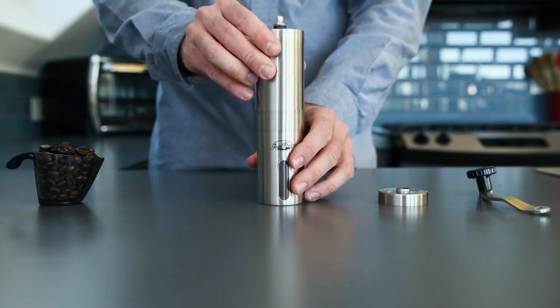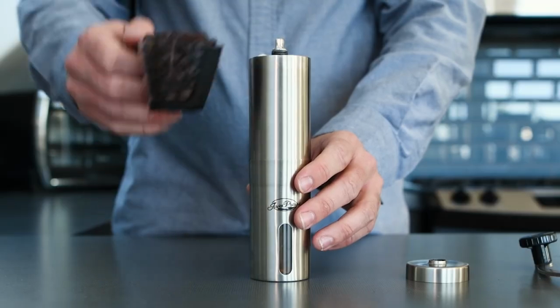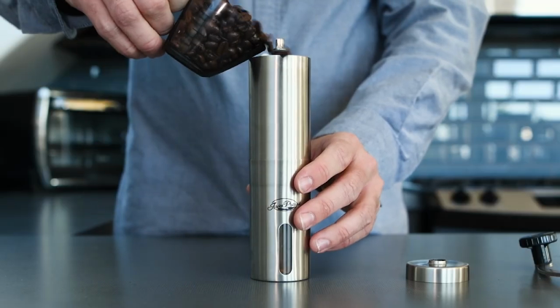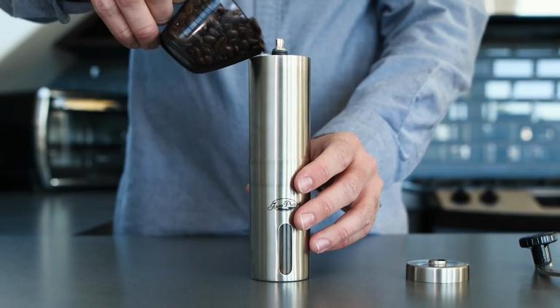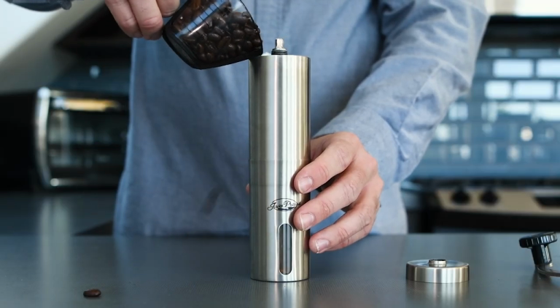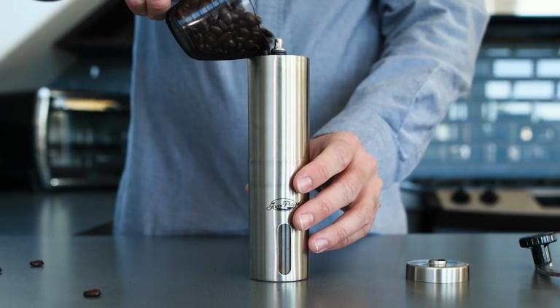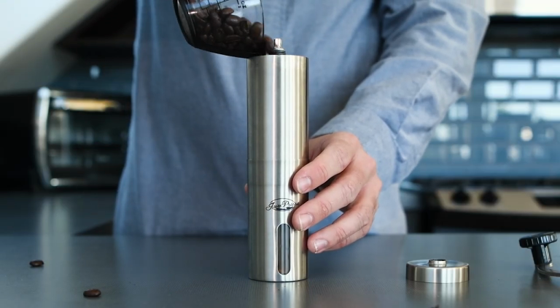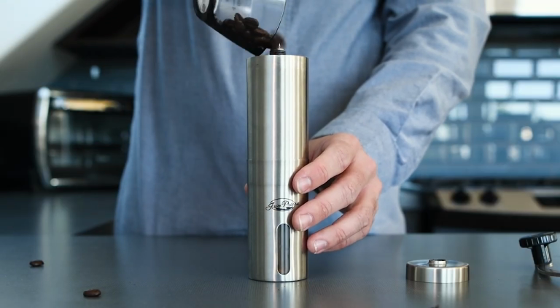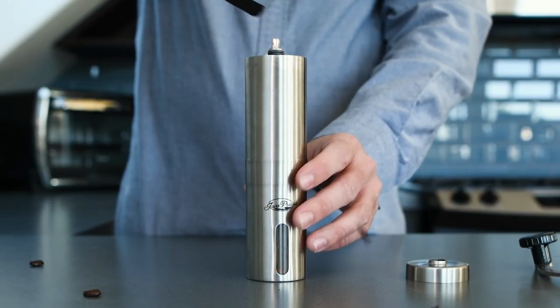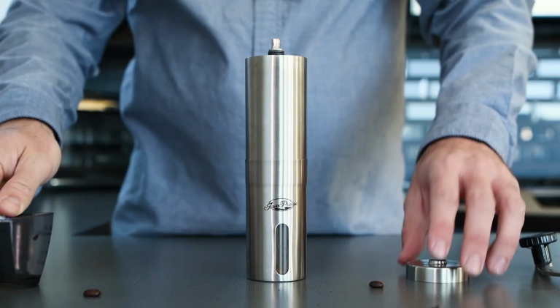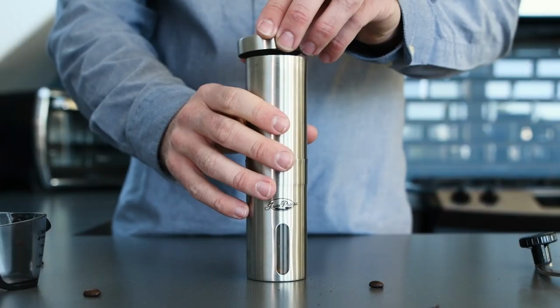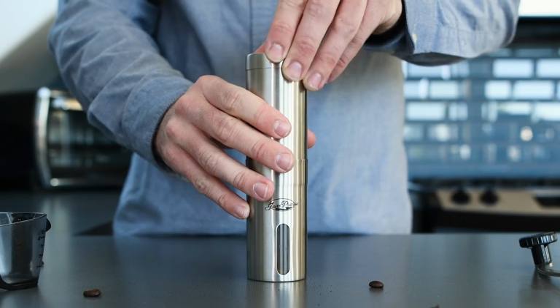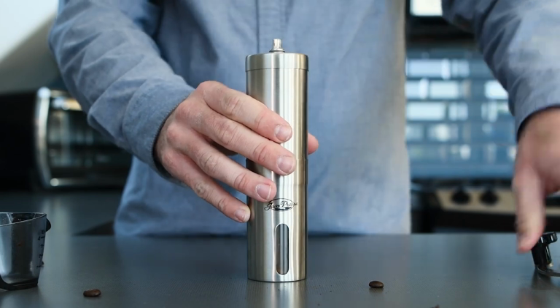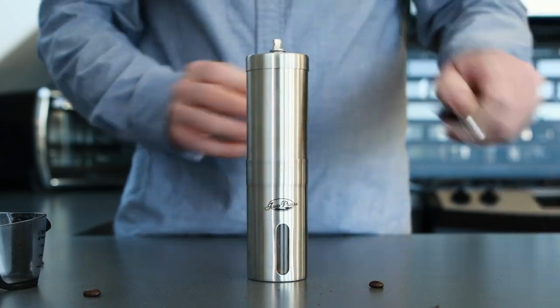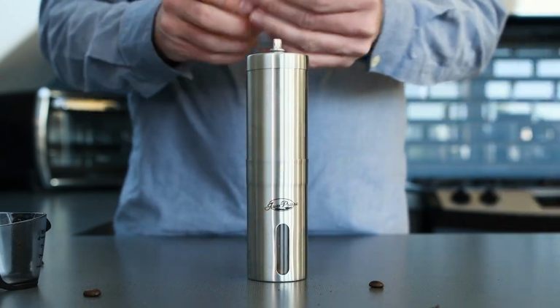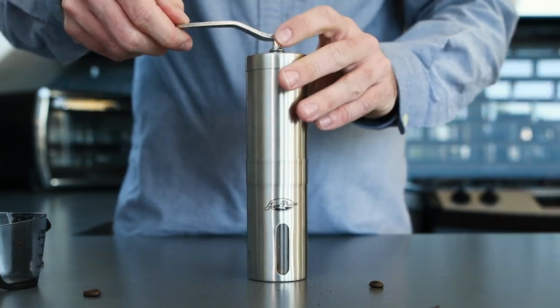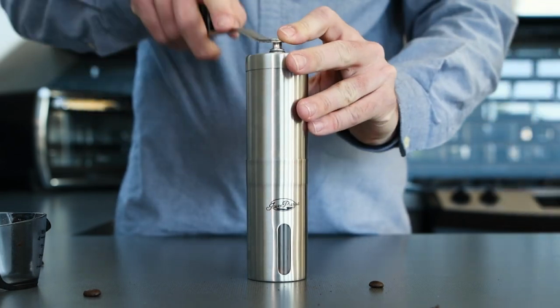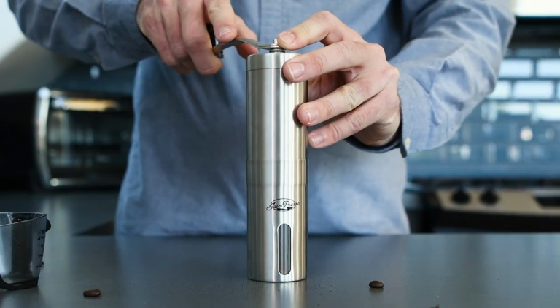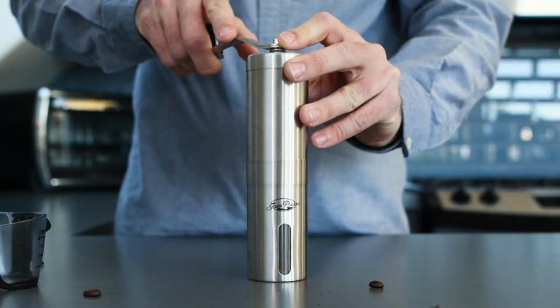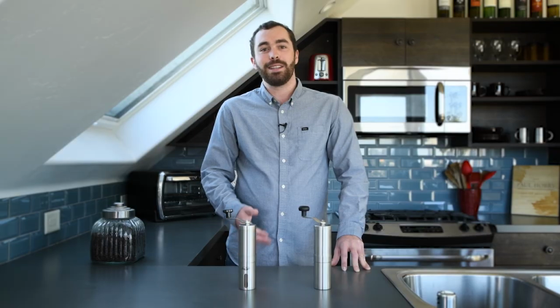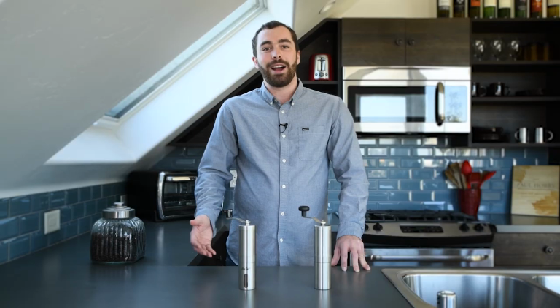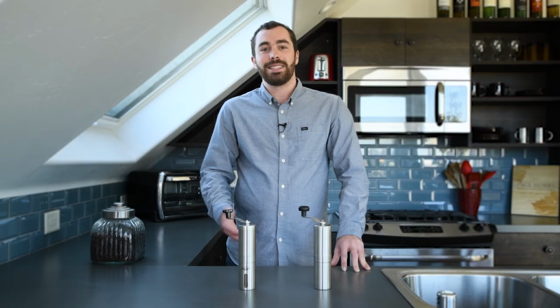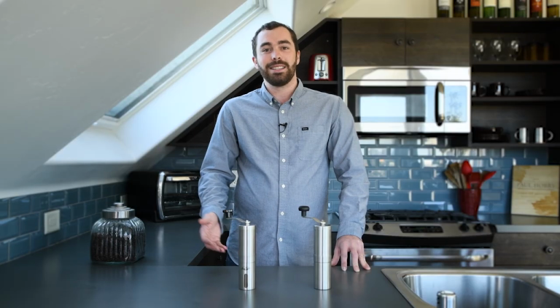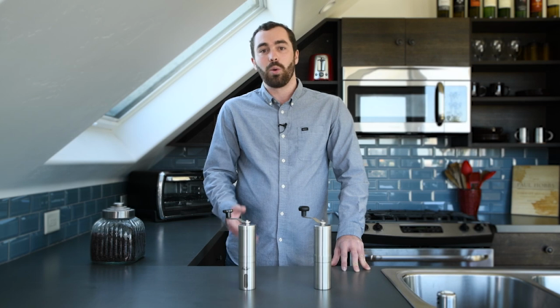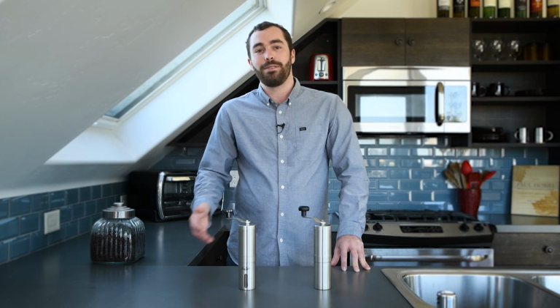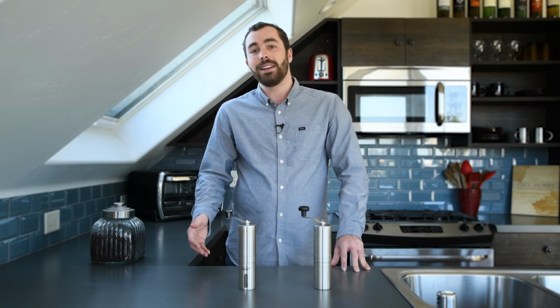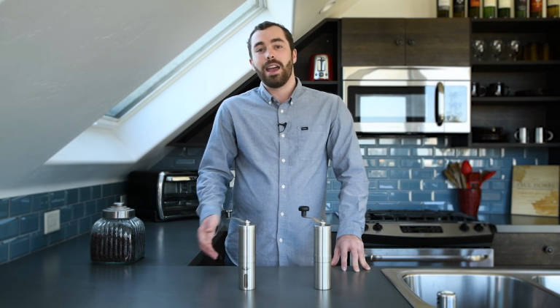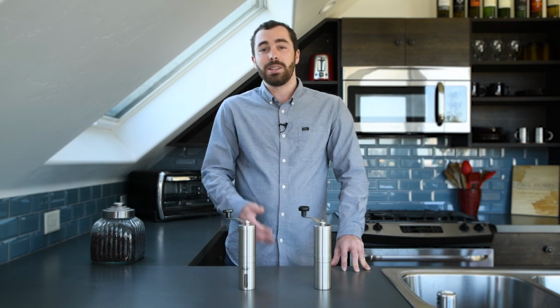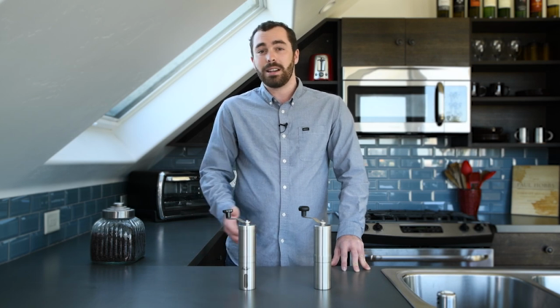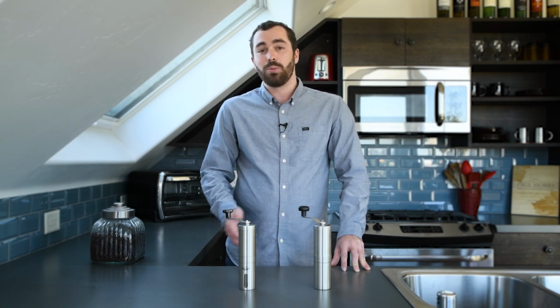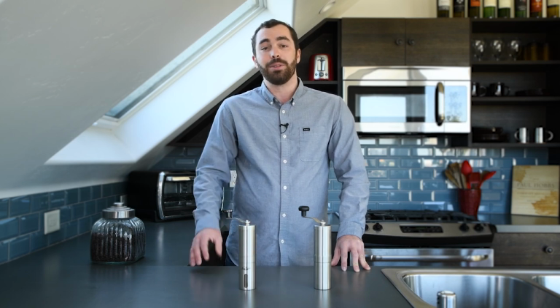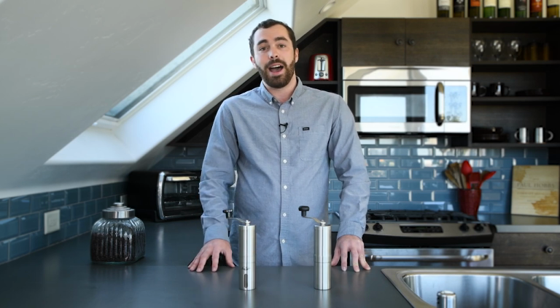We obviously tested this with you, the home brewer, in mind, looking to make pour over, french press, aeropress, and drip coffee. A grinder must be able to make different grind sizes like coarse and fine, and some of these in our tests weren't able to do that.